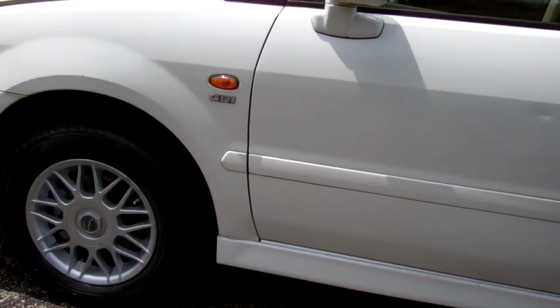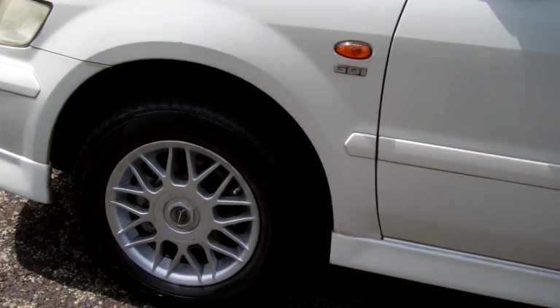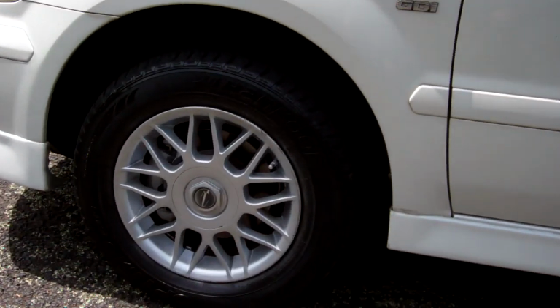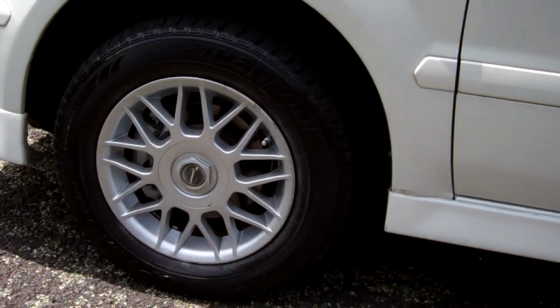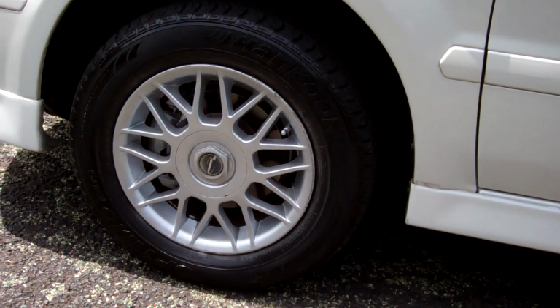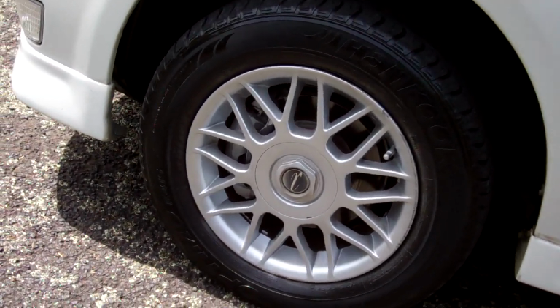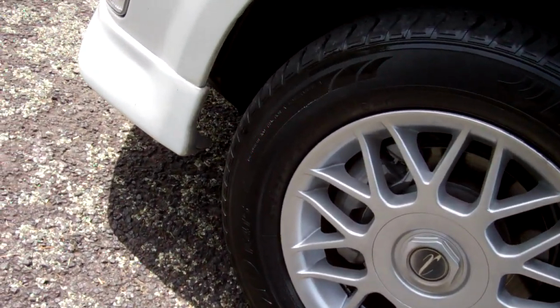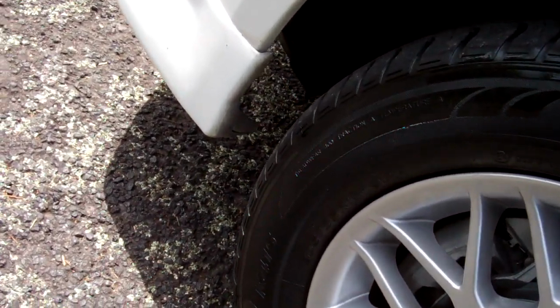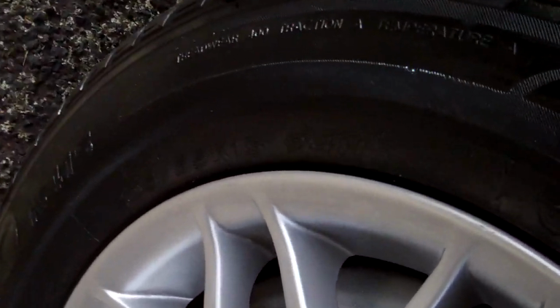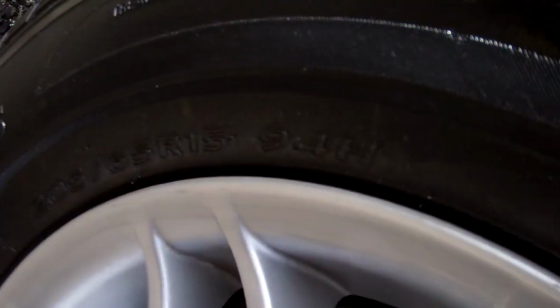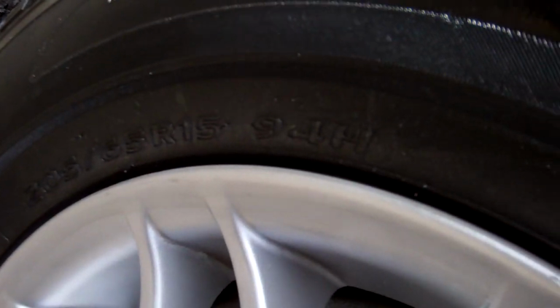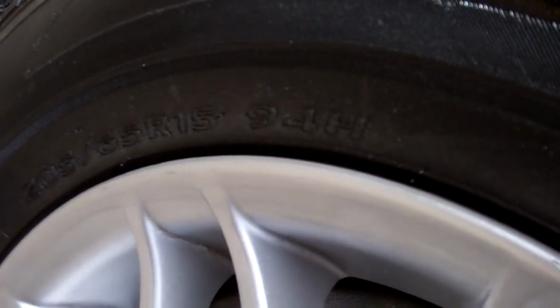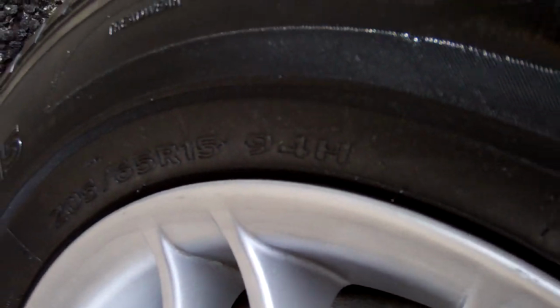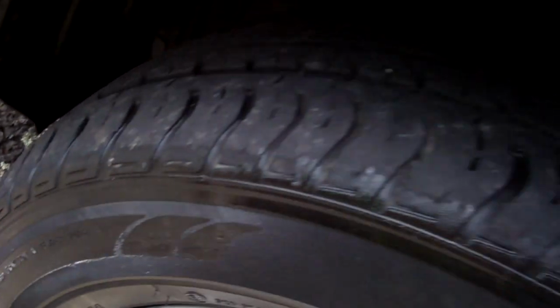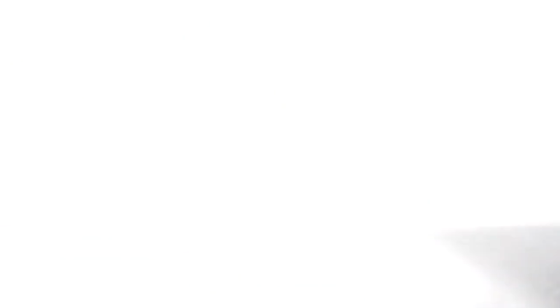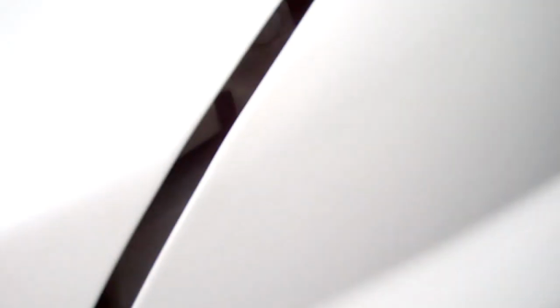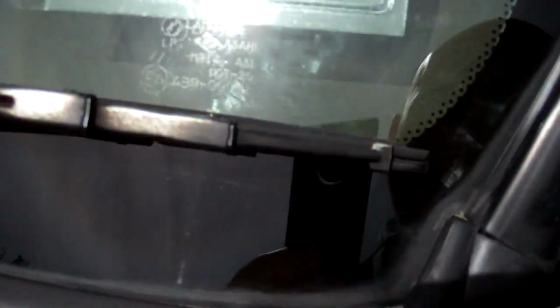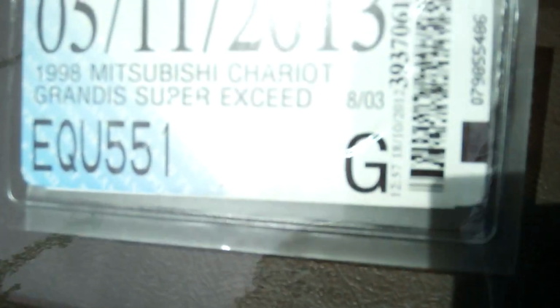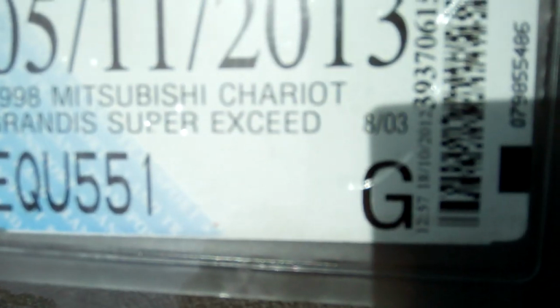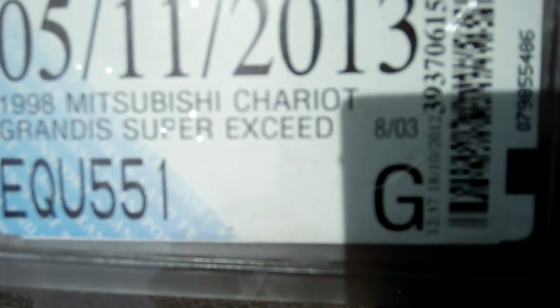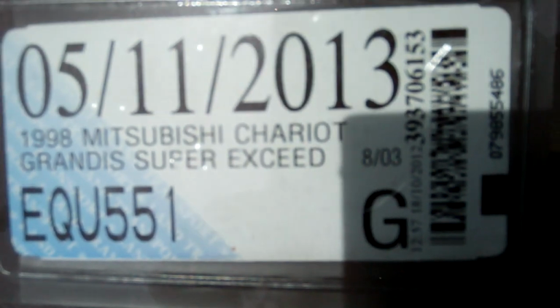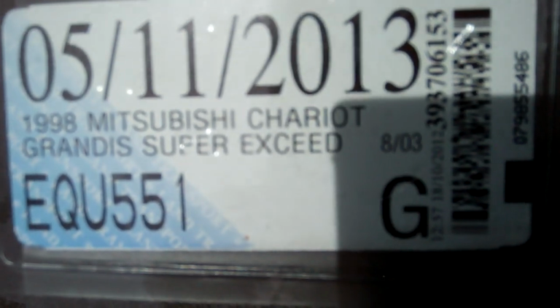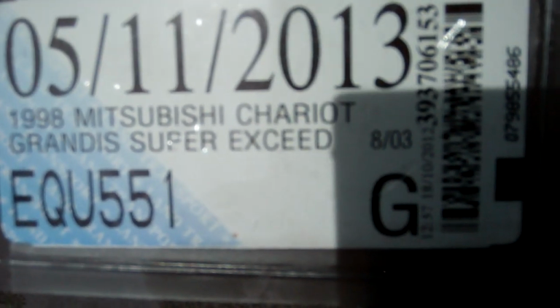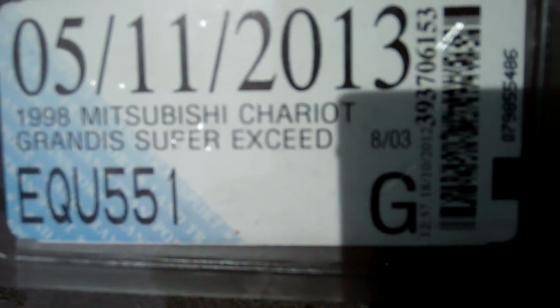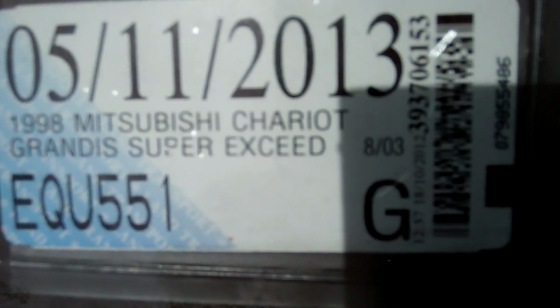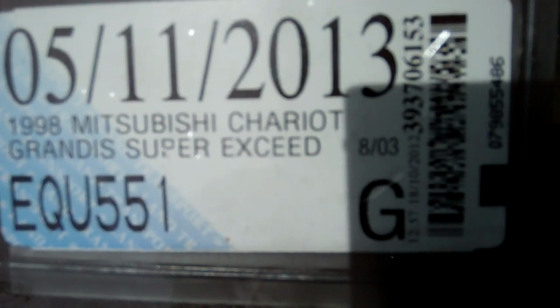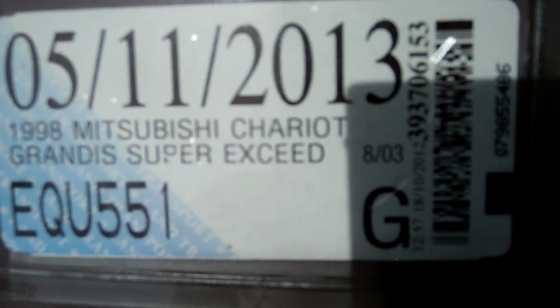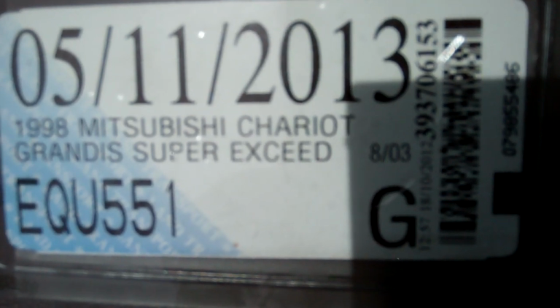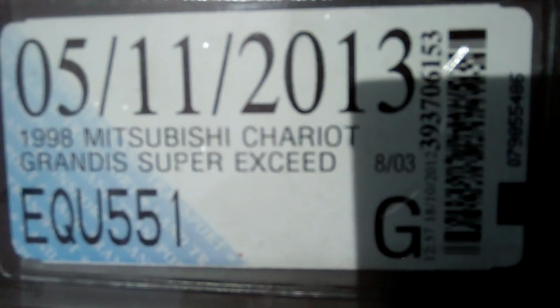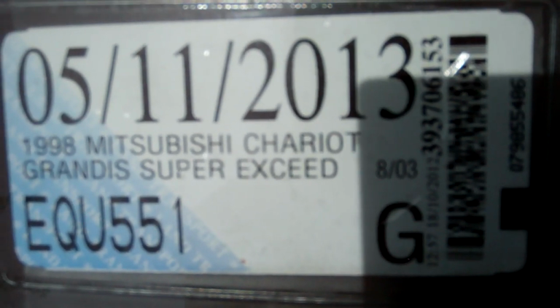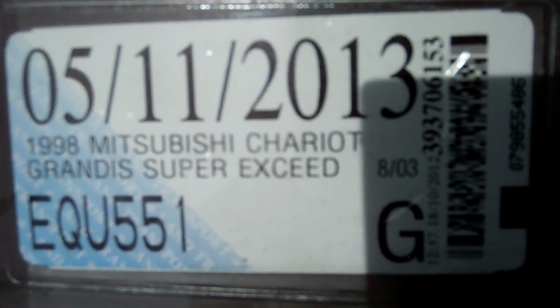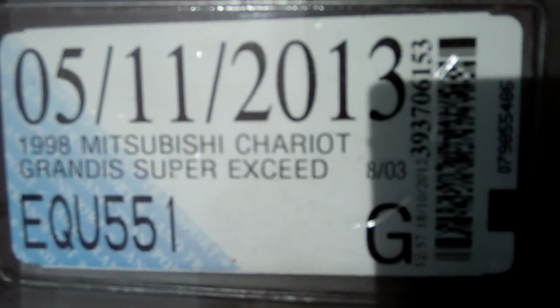That's on a set of alloy wheels and they are size 15 inch. Plenty of registration through to the 11th month, 2013. Always good.